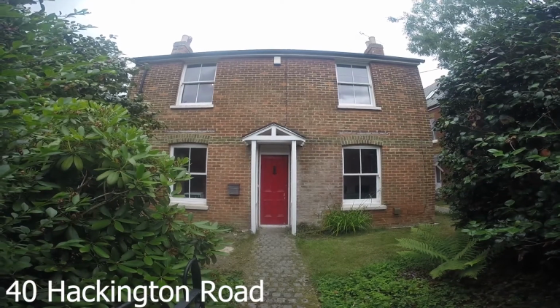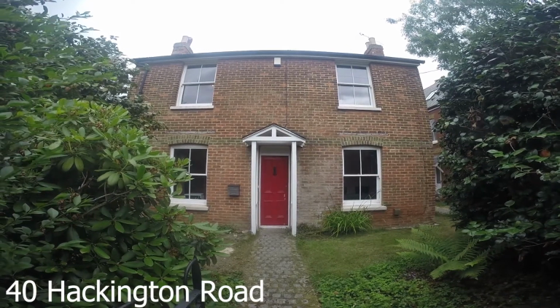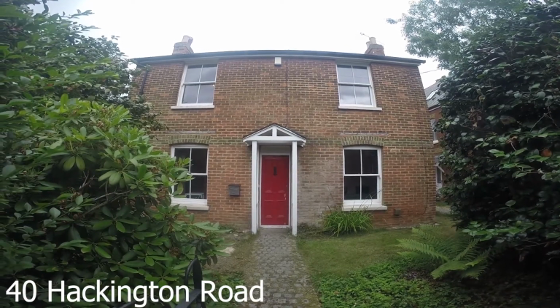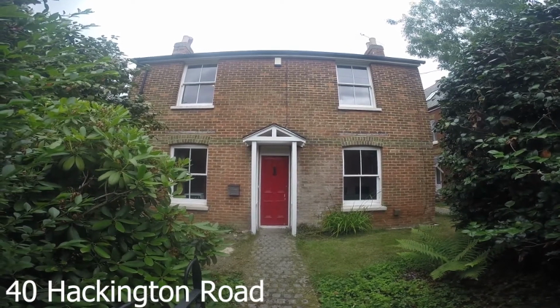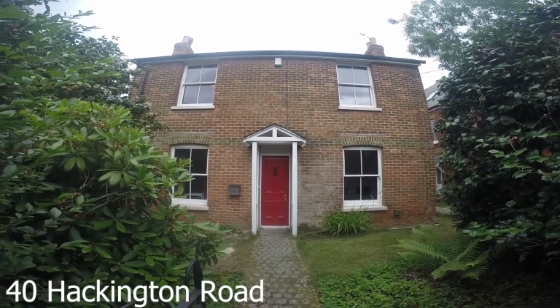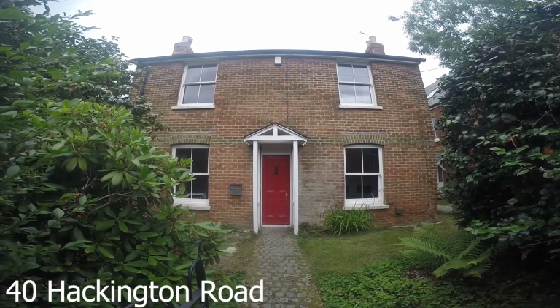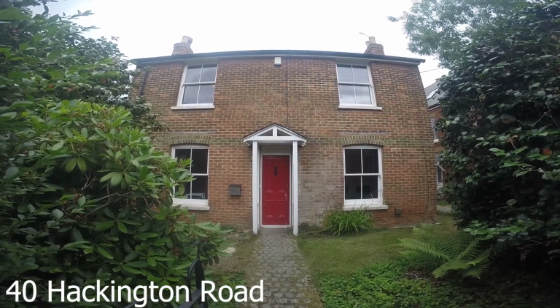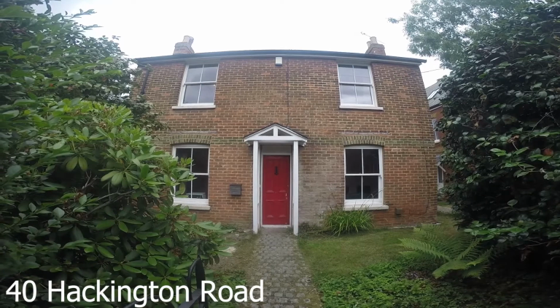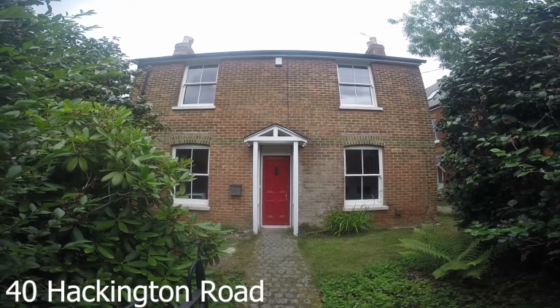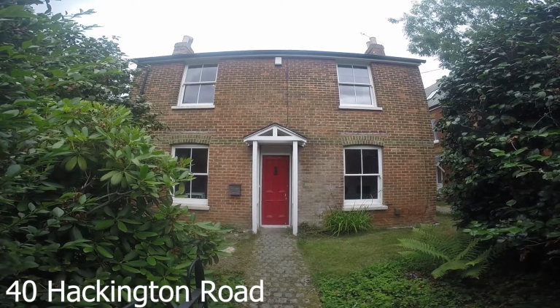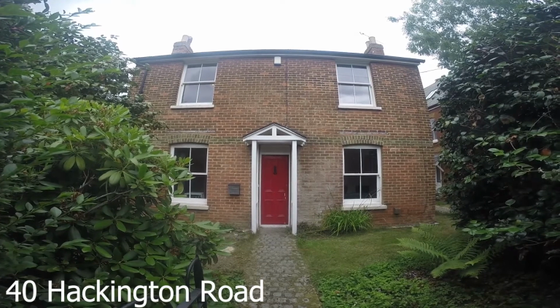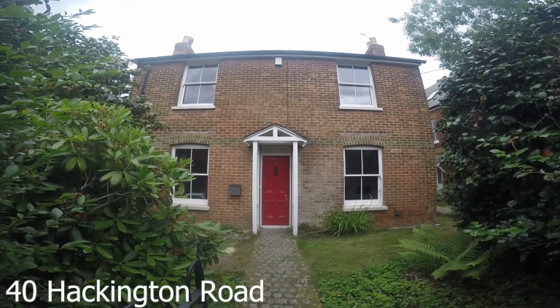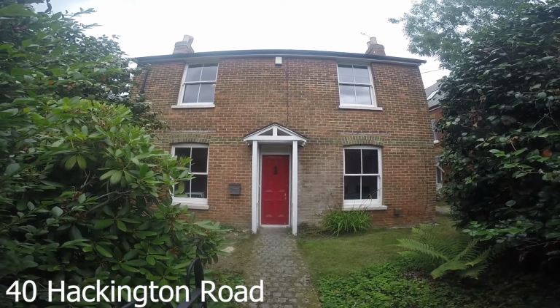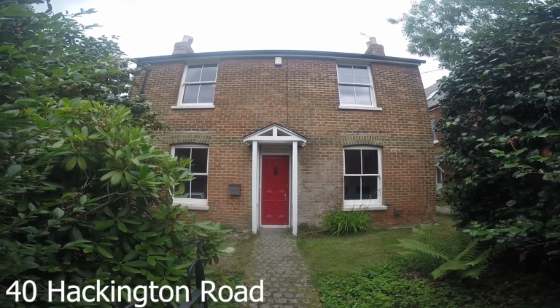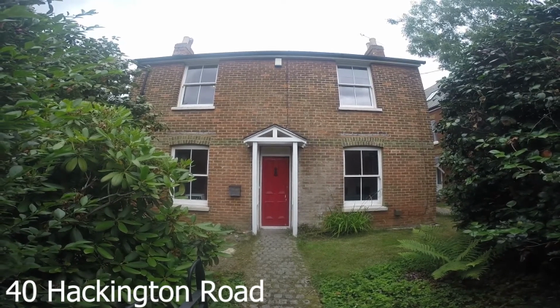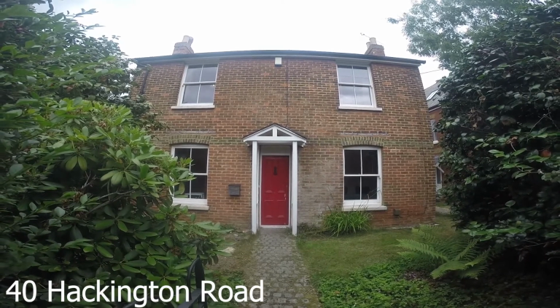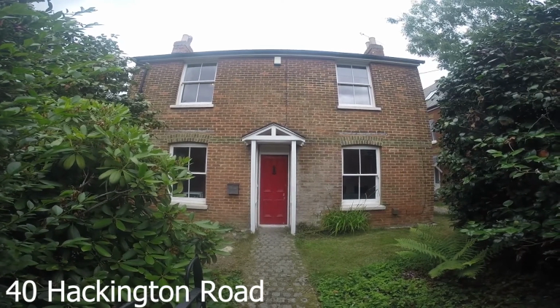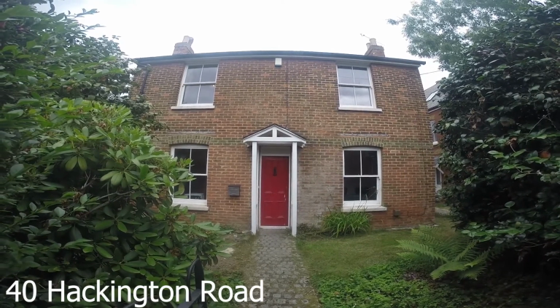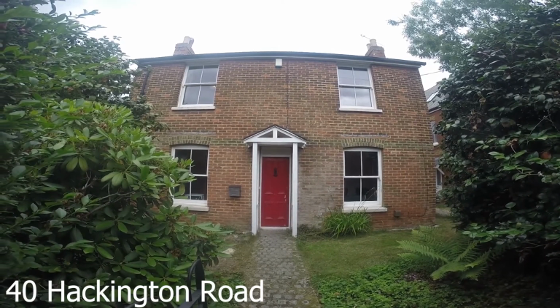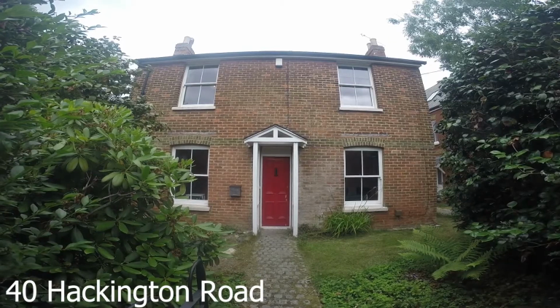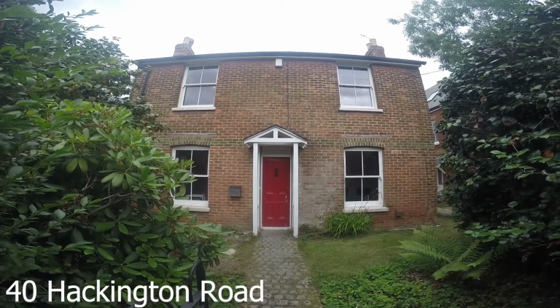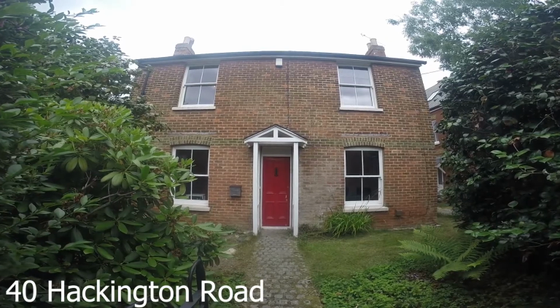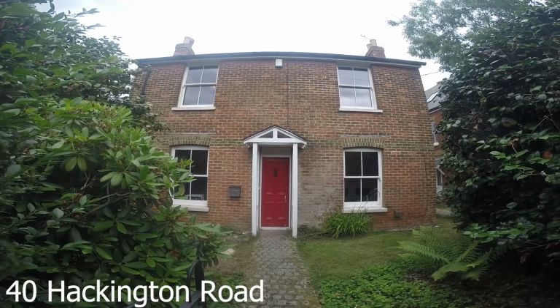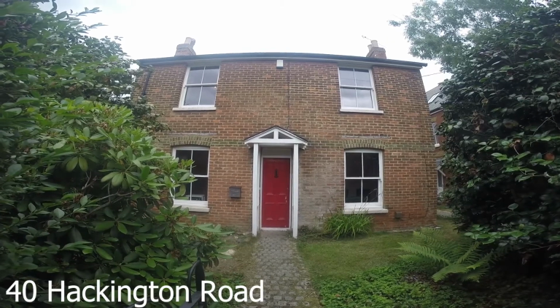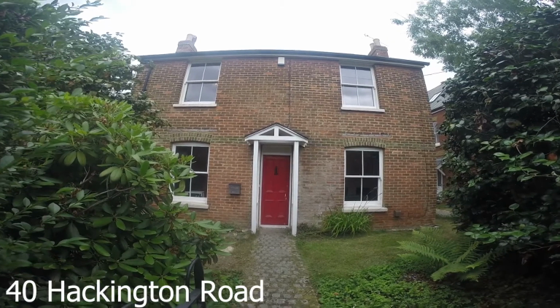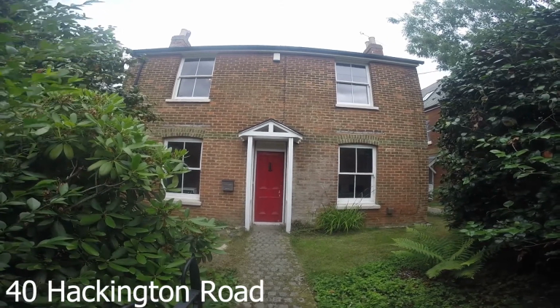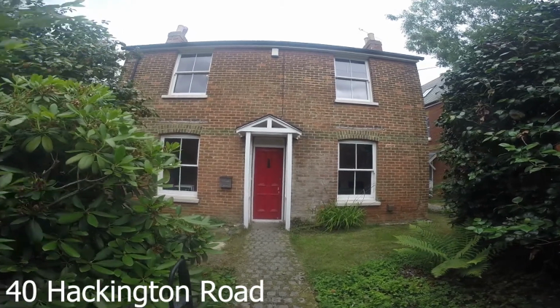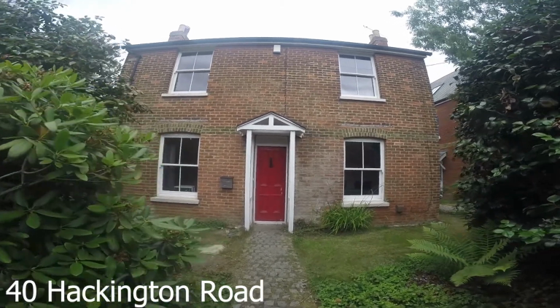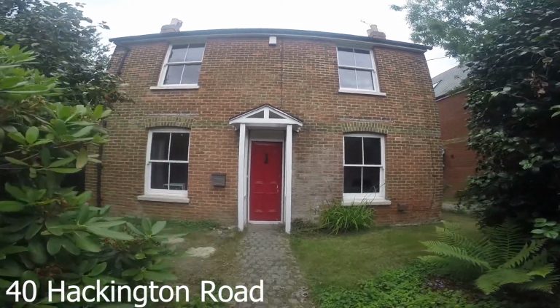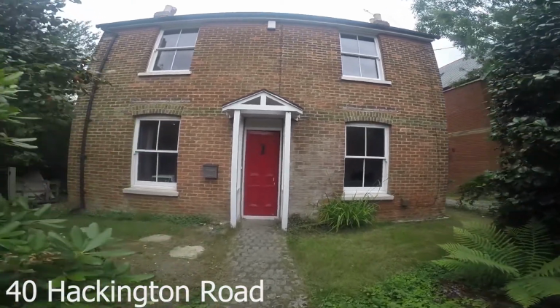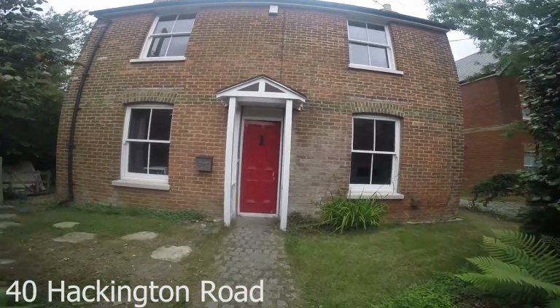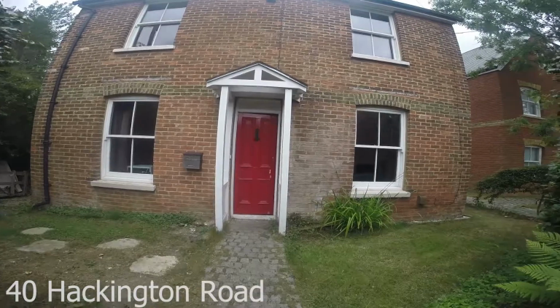Here we are at 40 Hackington Road. This is a lovely five bedroom house not too far from the University of Kent. There's parking on the road behind us and we have a lovely front garden area here that stretches right round the side of the house. Now let's take a look inside.